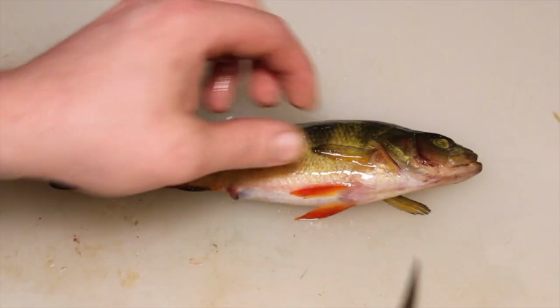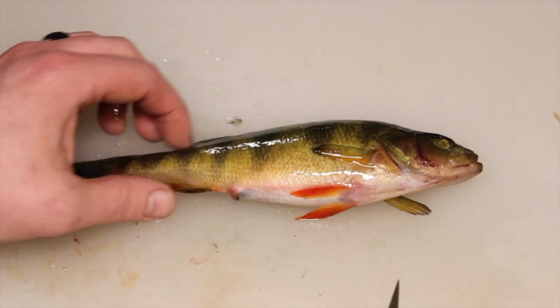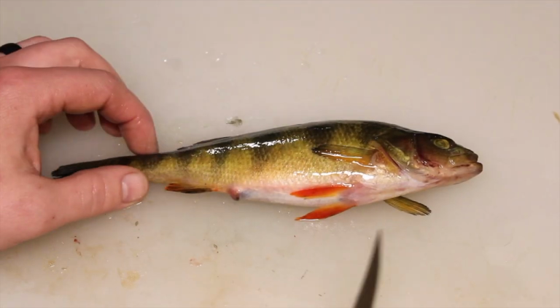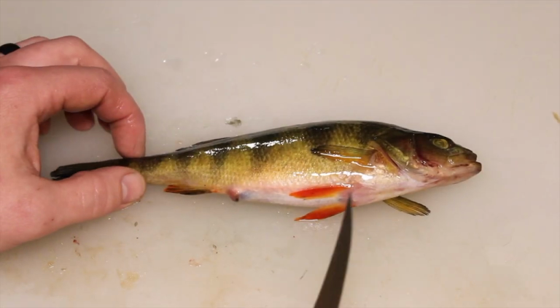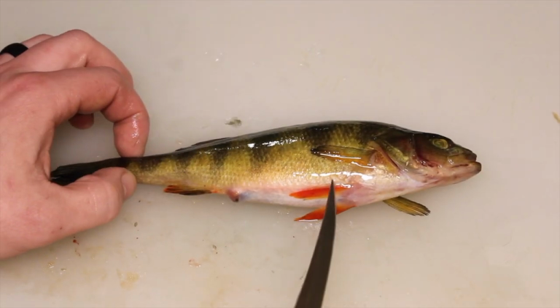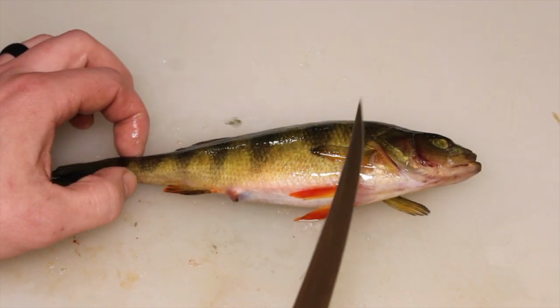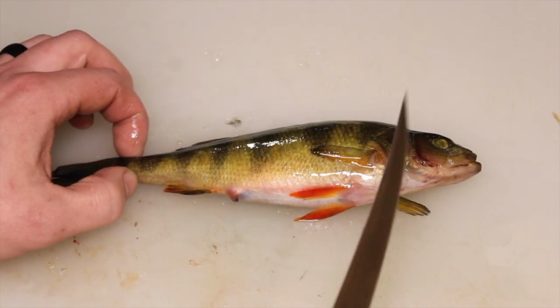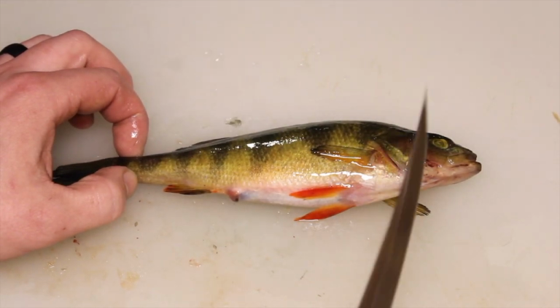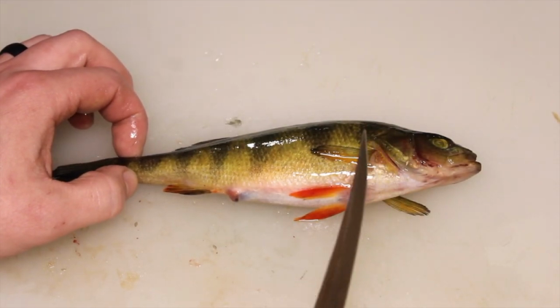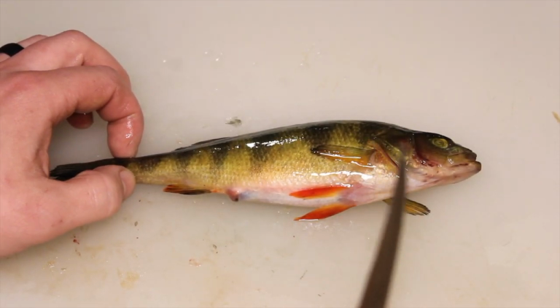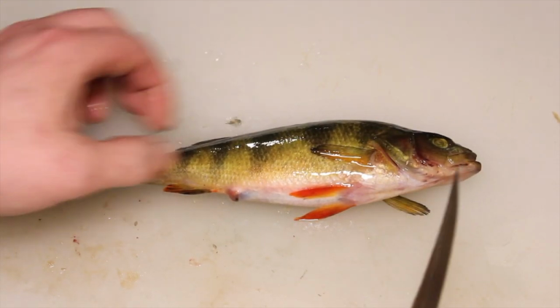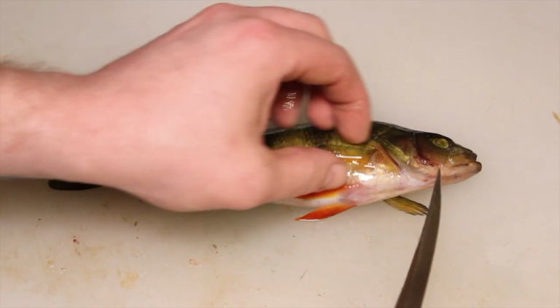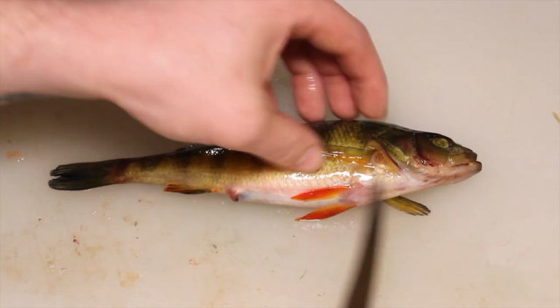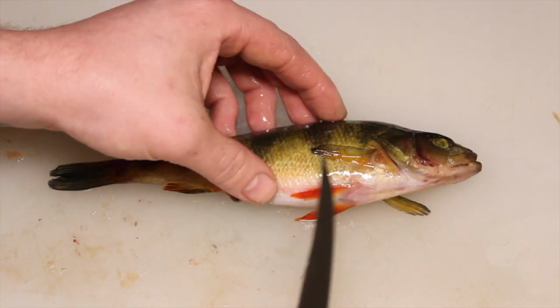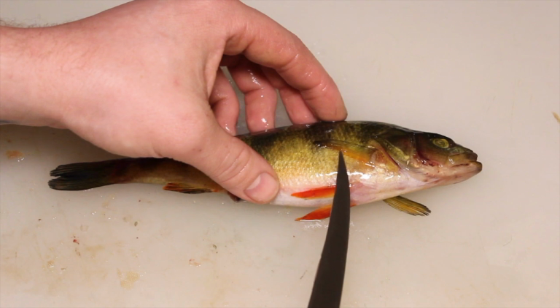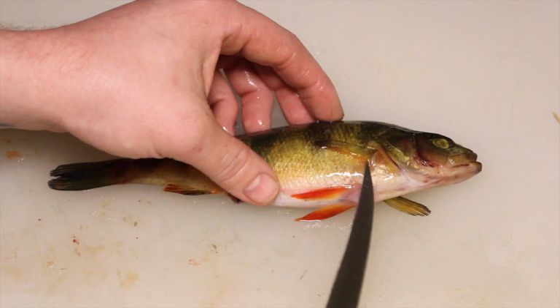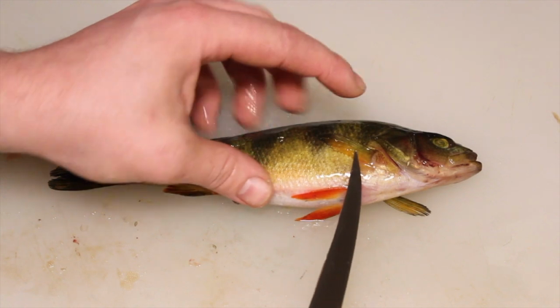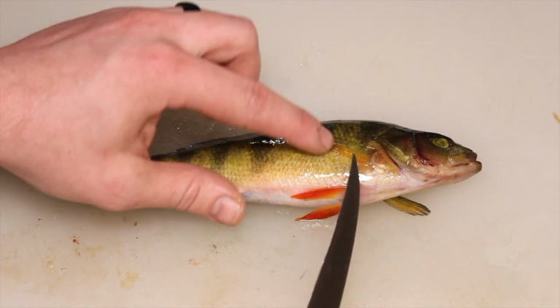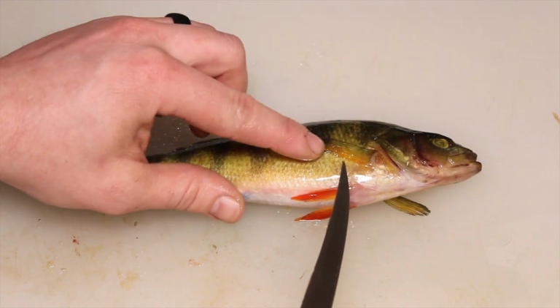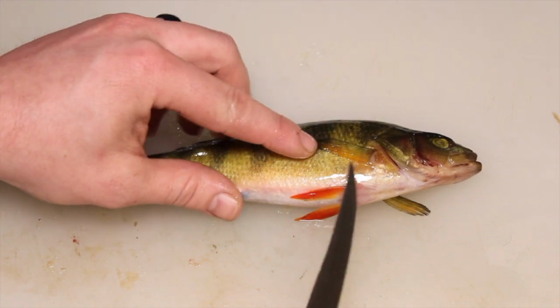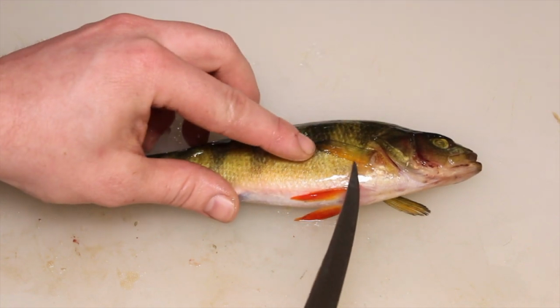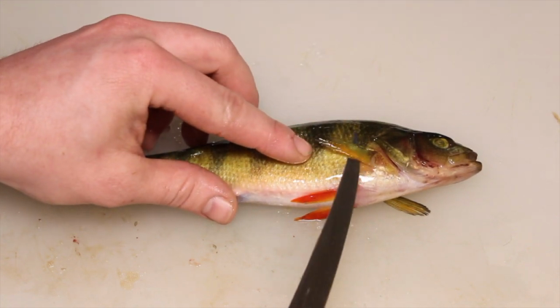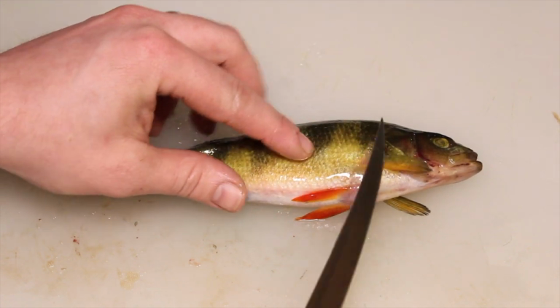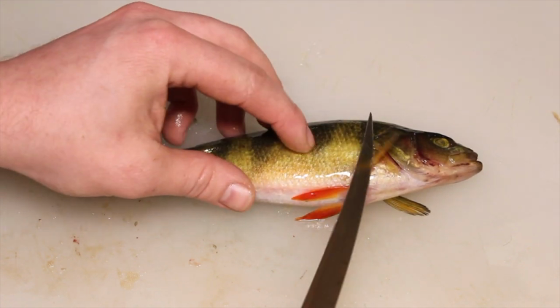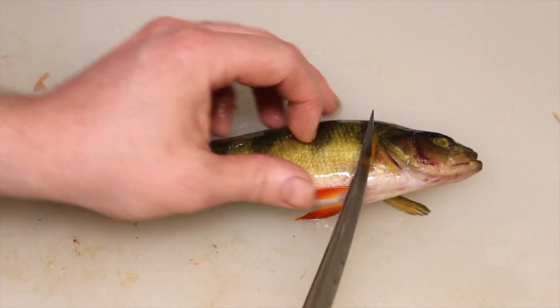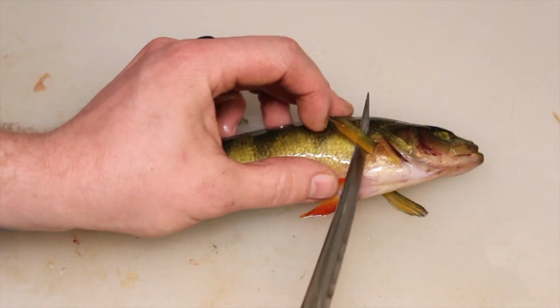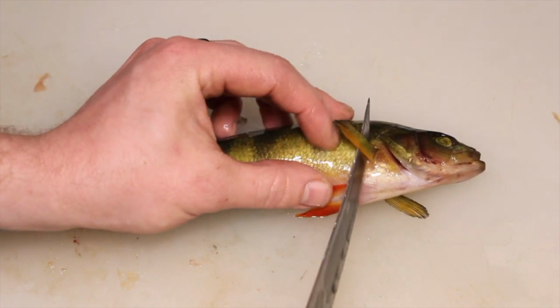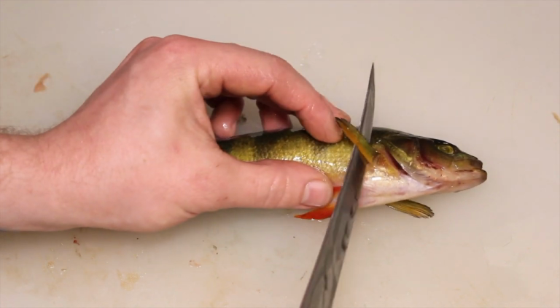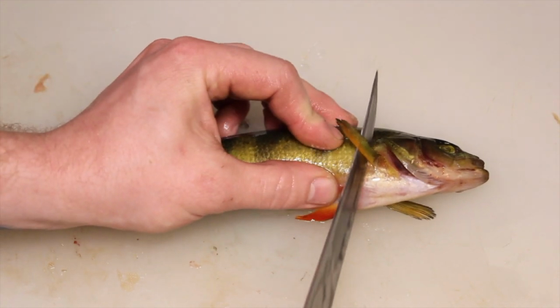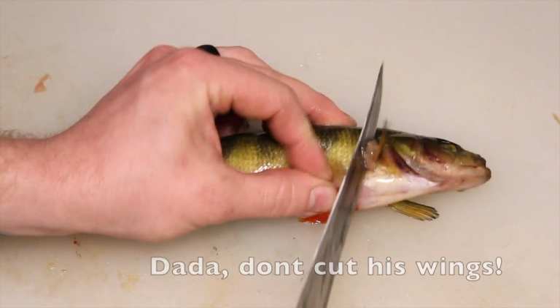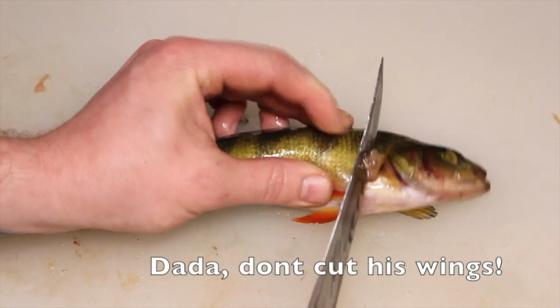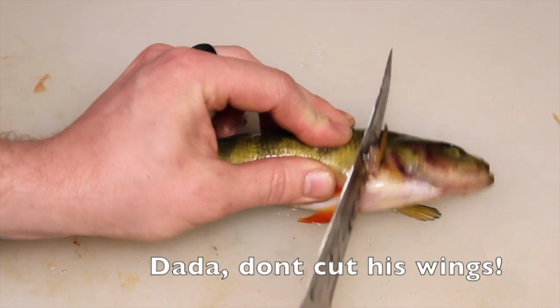First, you got to cut at an angle below the pectoral fin on both sides — the pectoral fin is right here. So you want to go right under that and cut right at an angle.